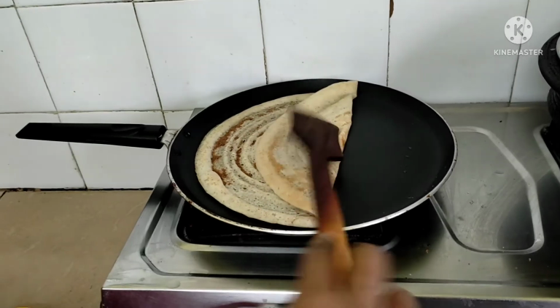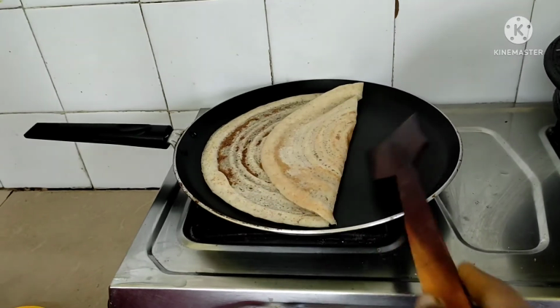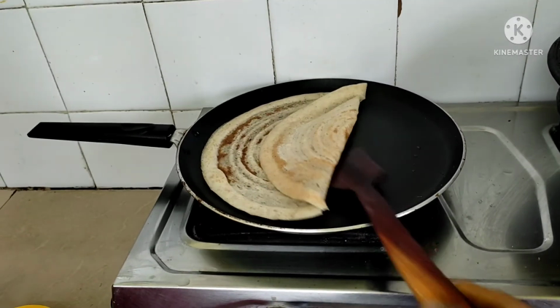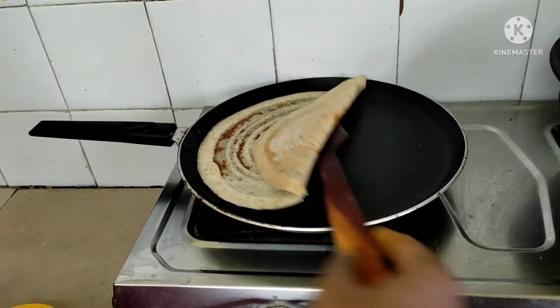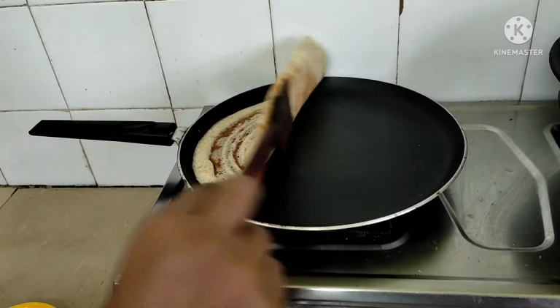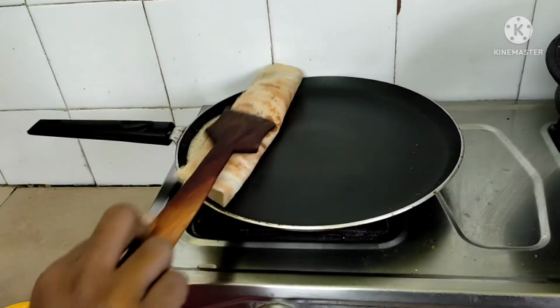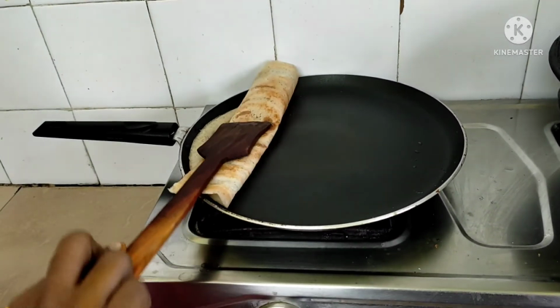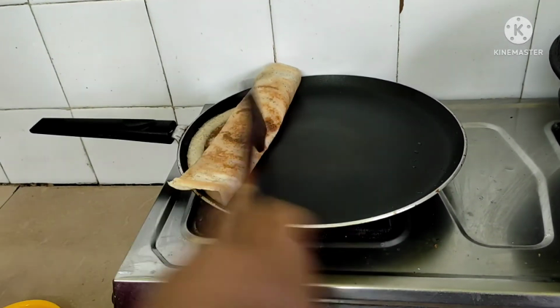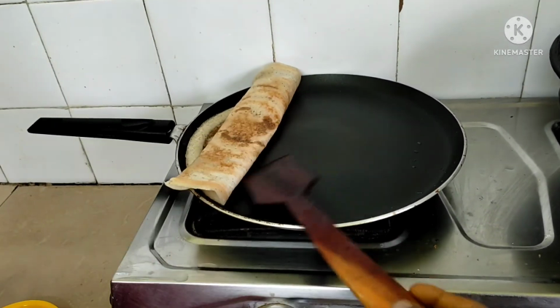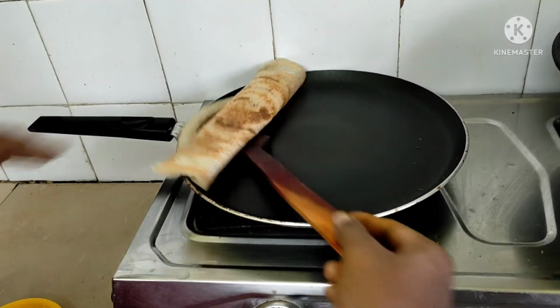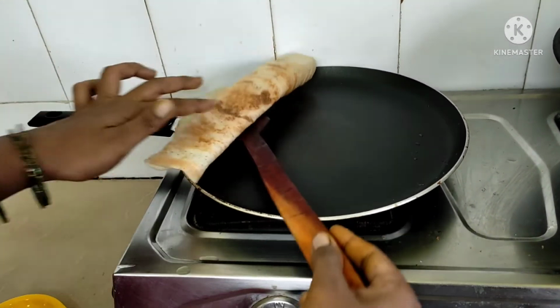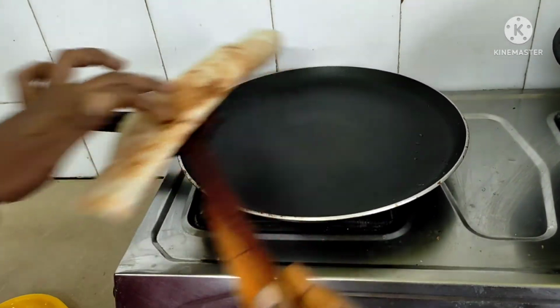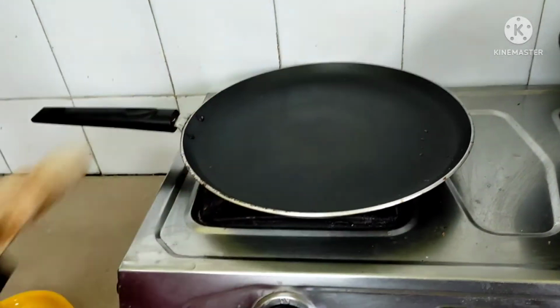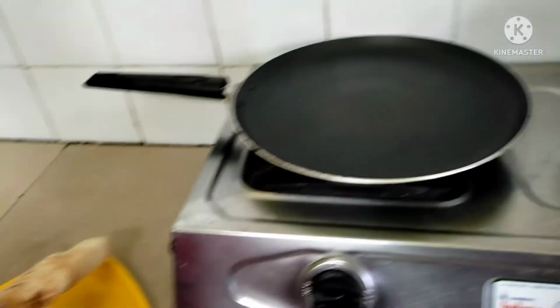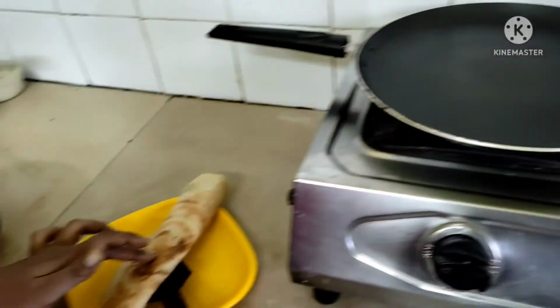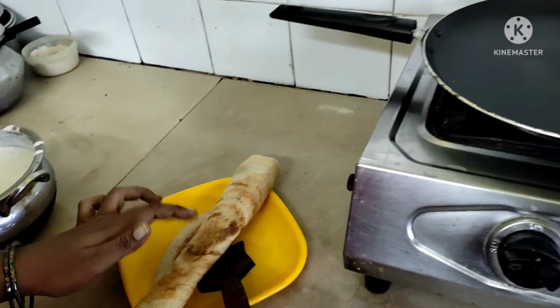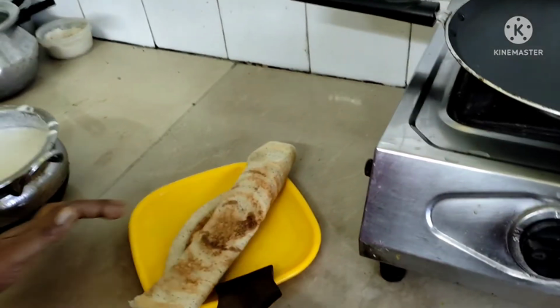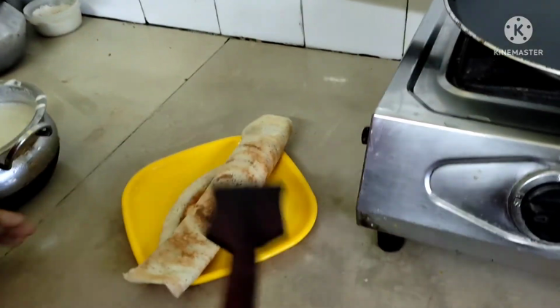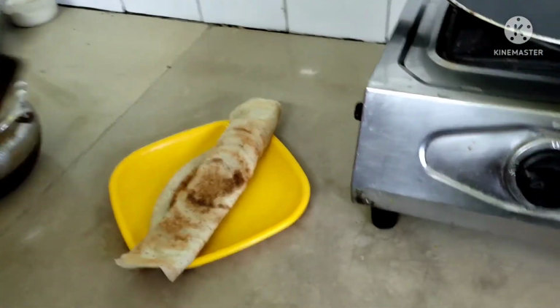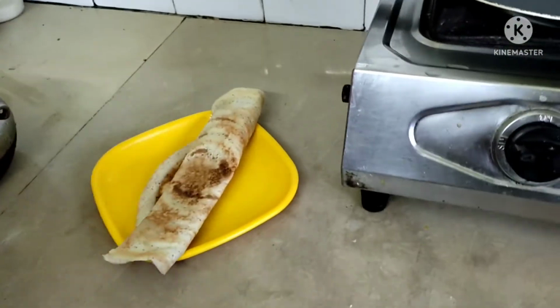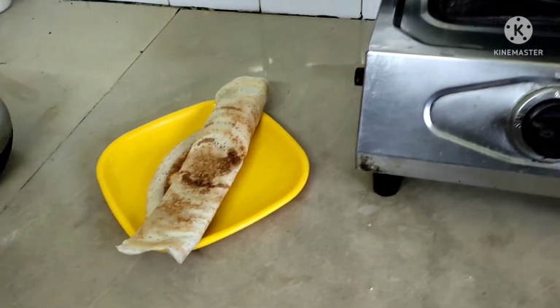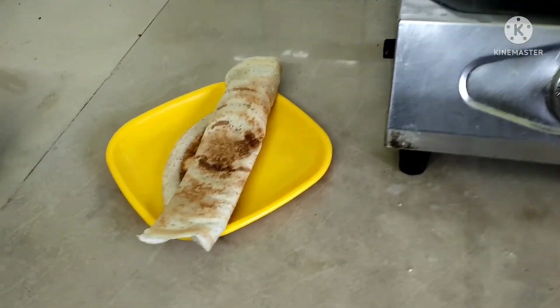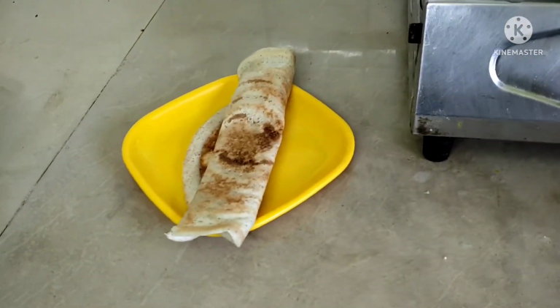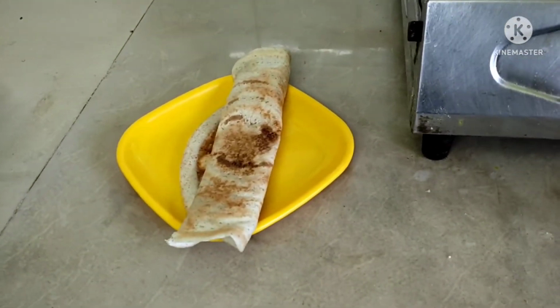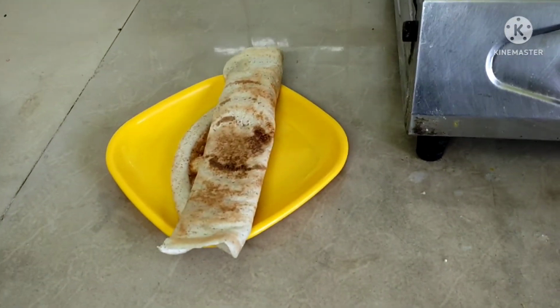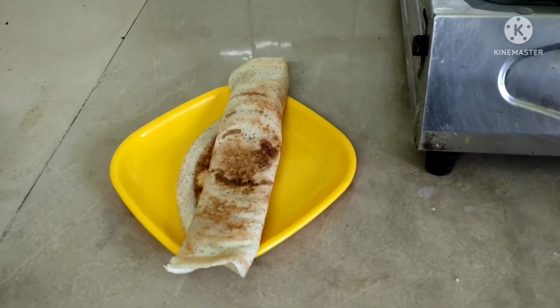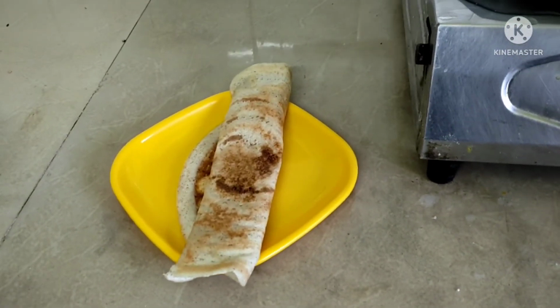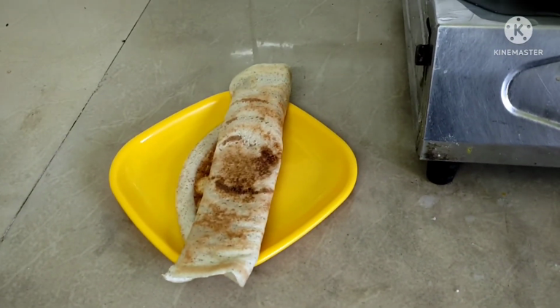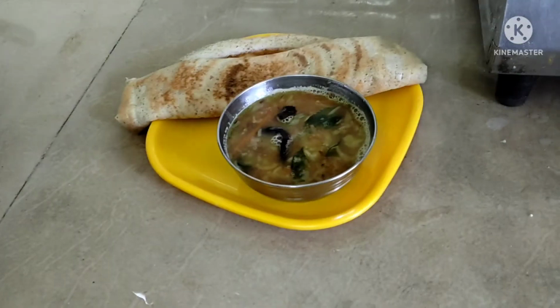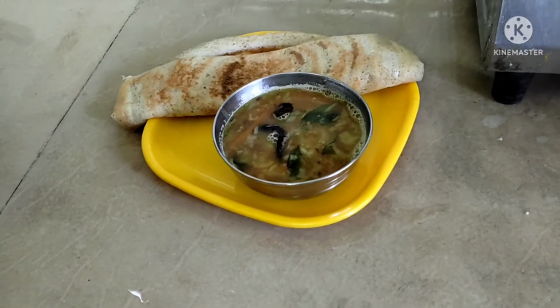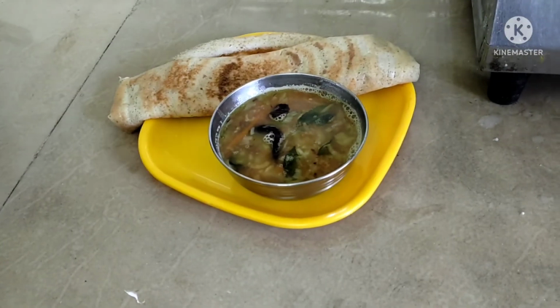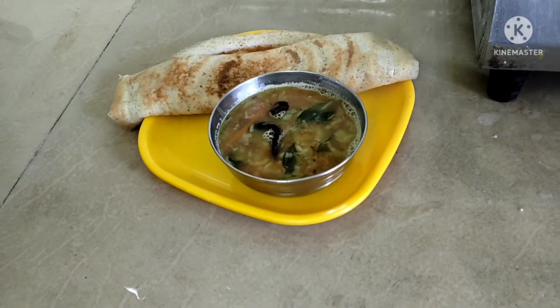This is the Sambar, chutney, and the idli. Eat it all and let it dry.